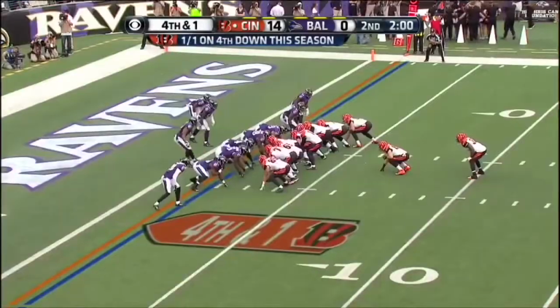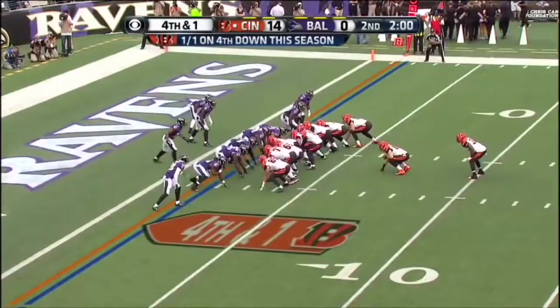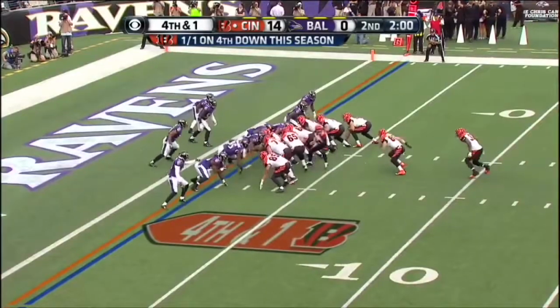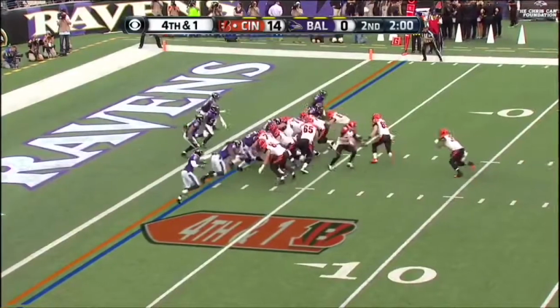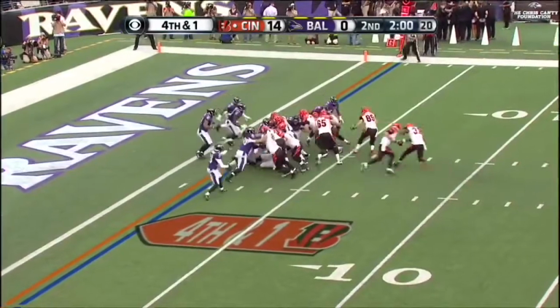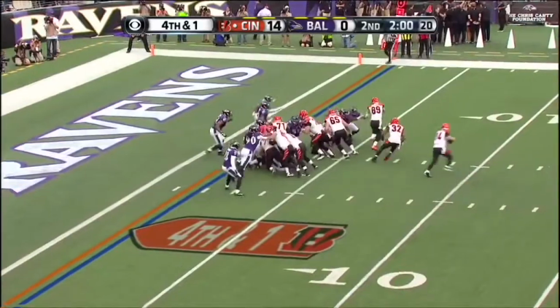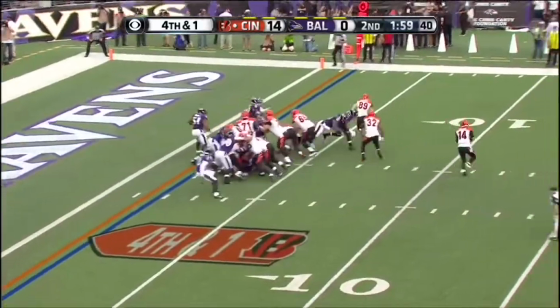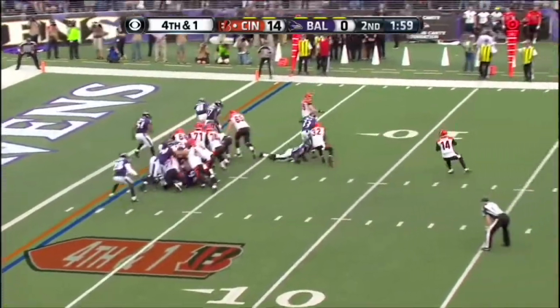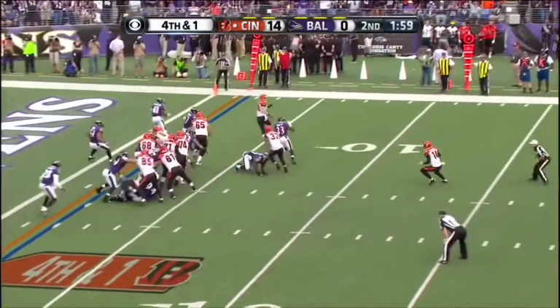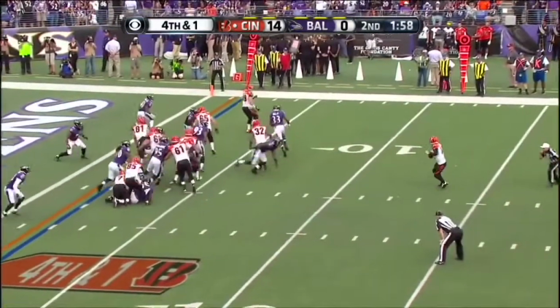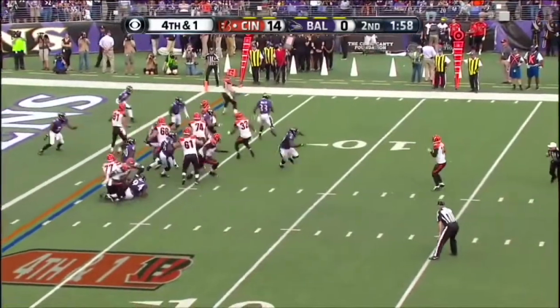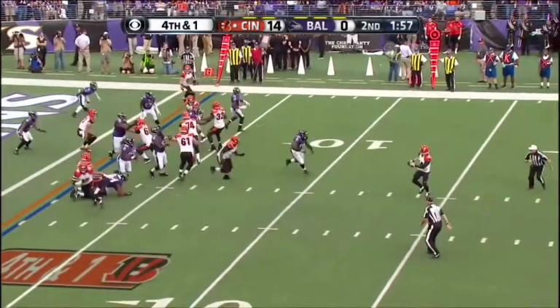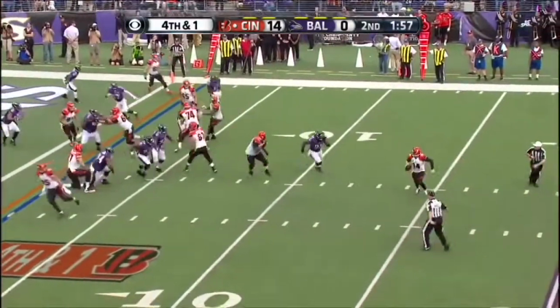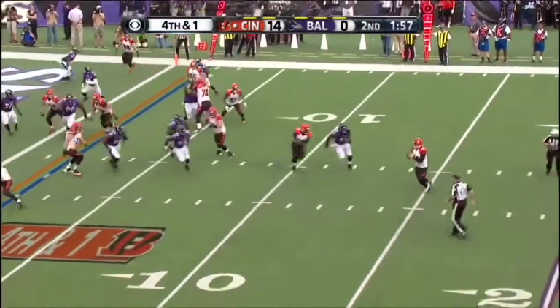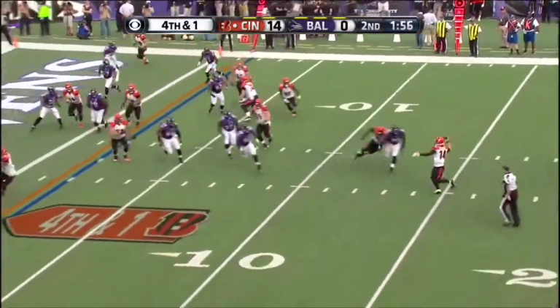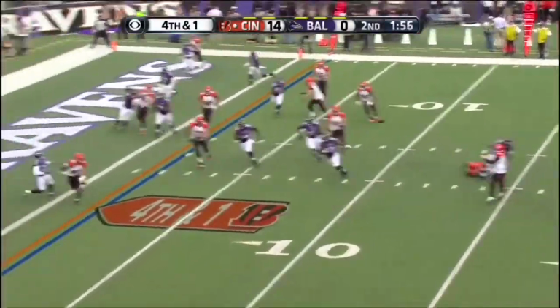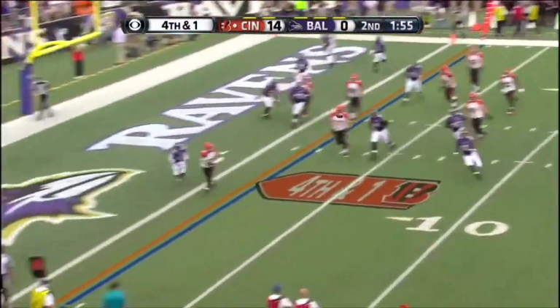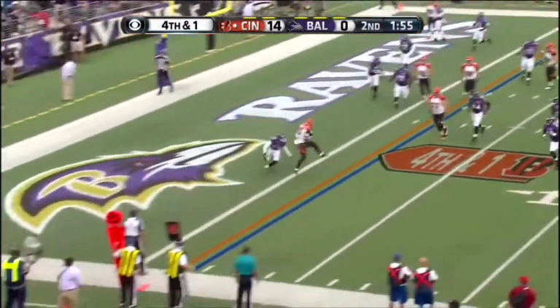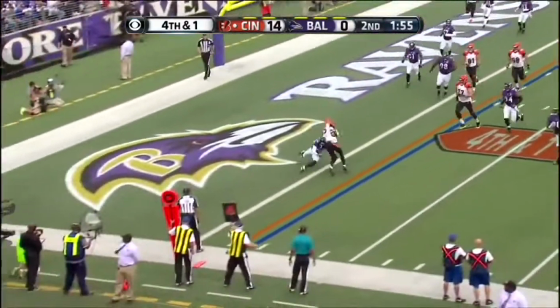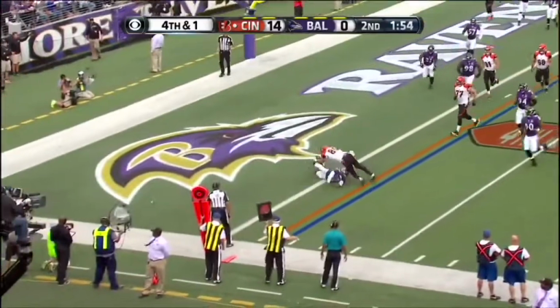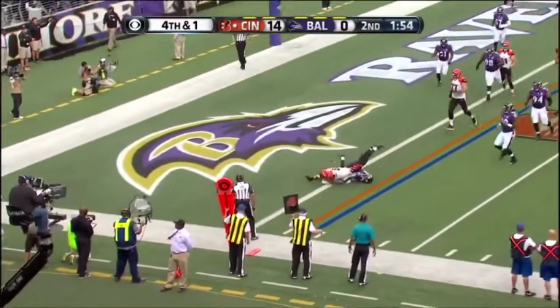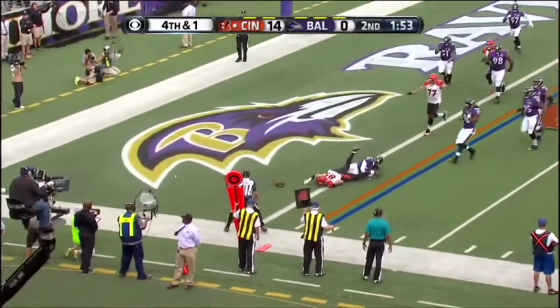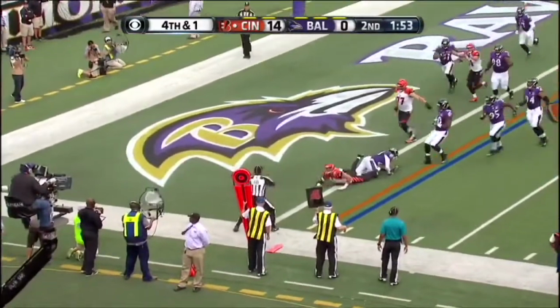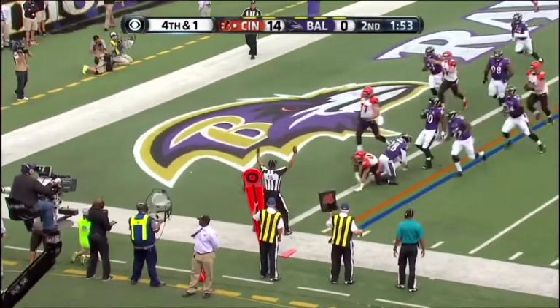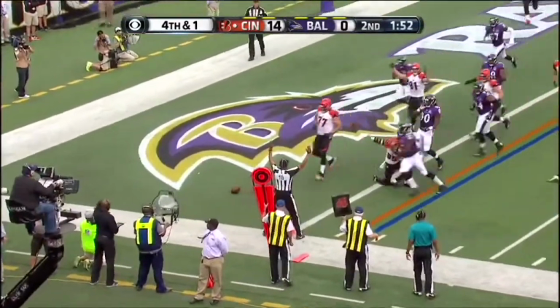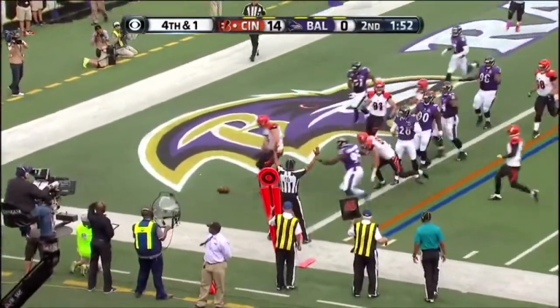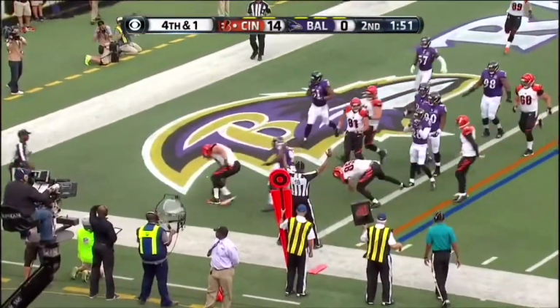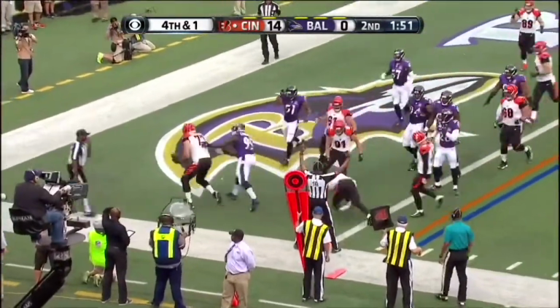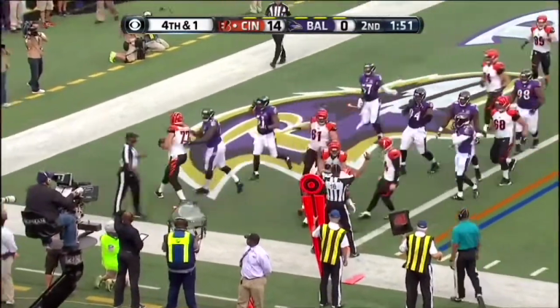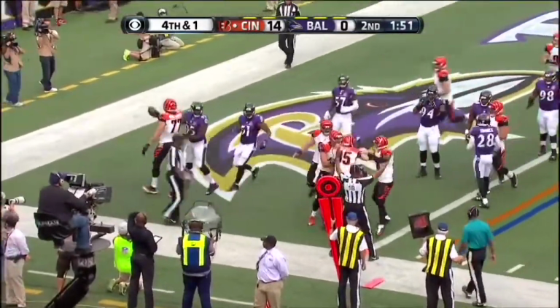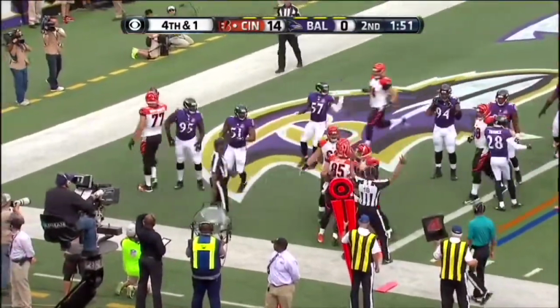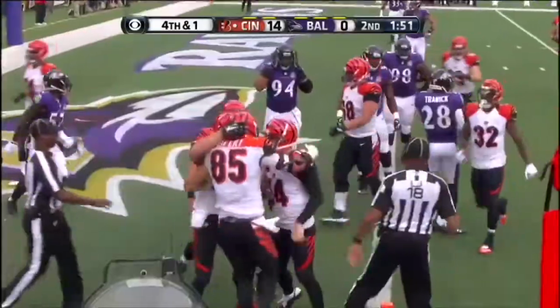Jake Fisher is reported as eligible. Dalton to throw, has time, nobody to throw to now. Eifert makes the catch. But he was in first. Touchdown, Cincinnati.